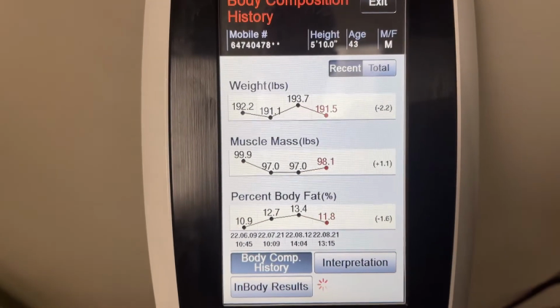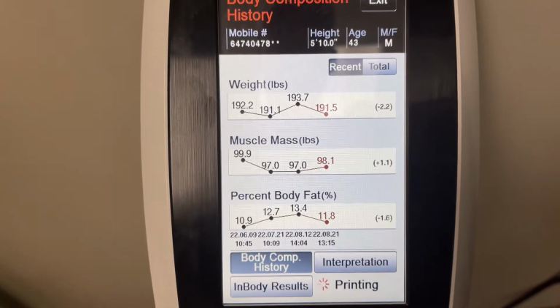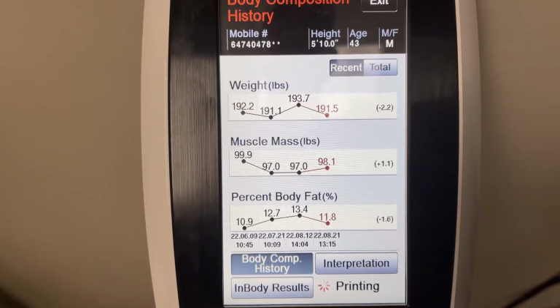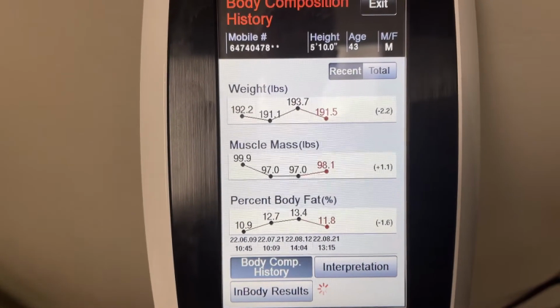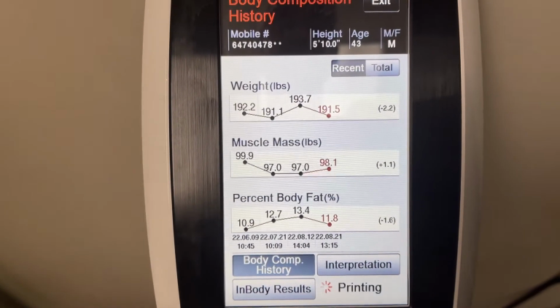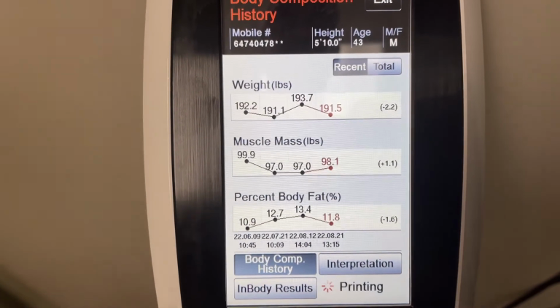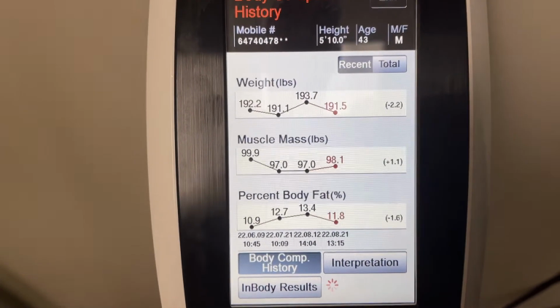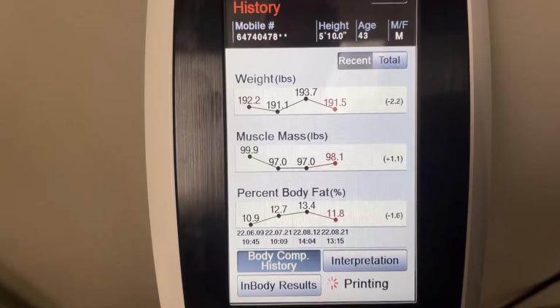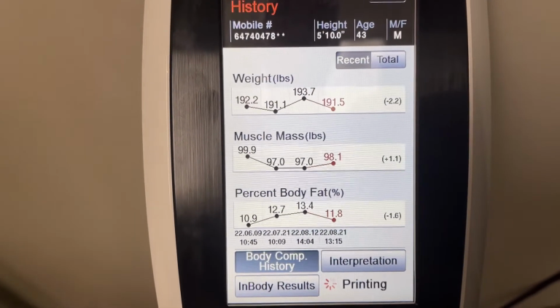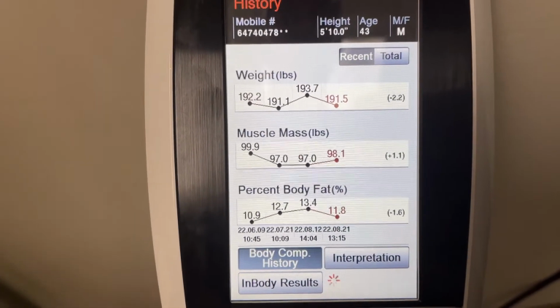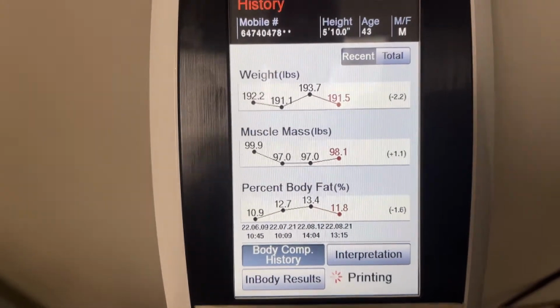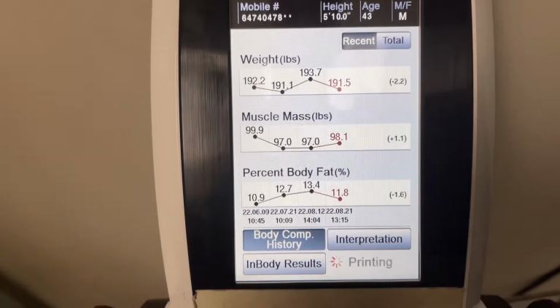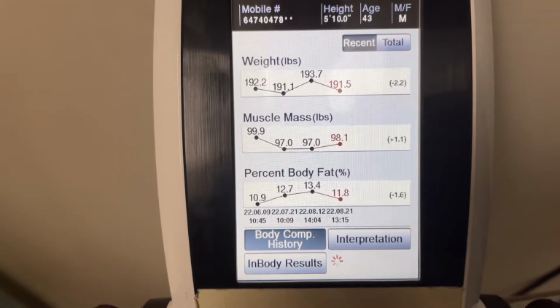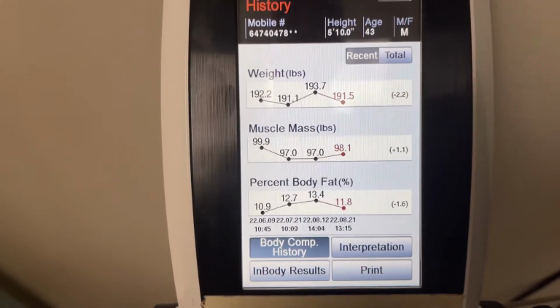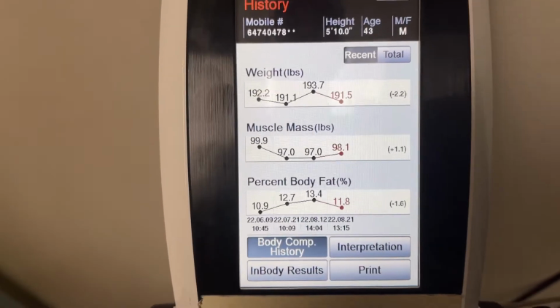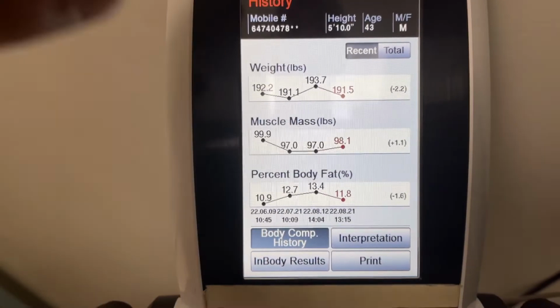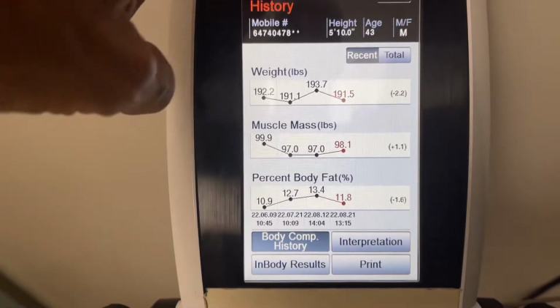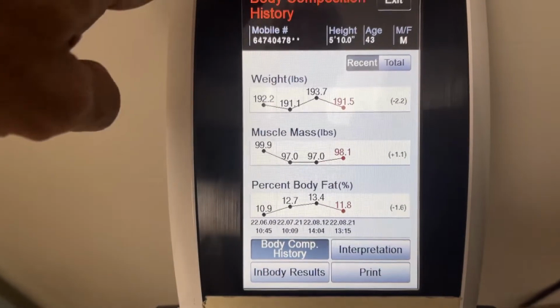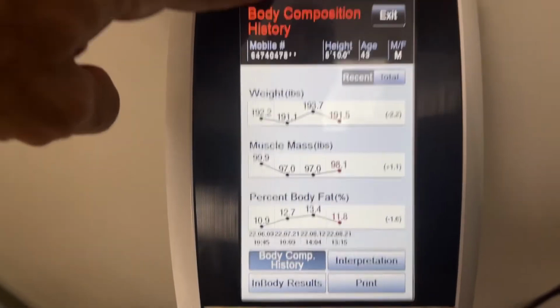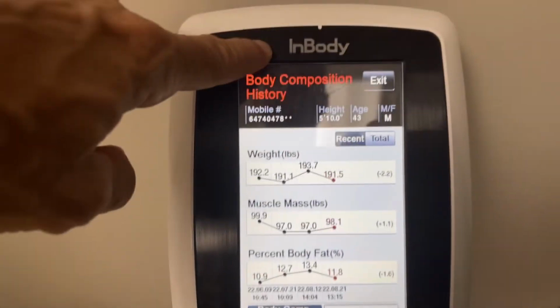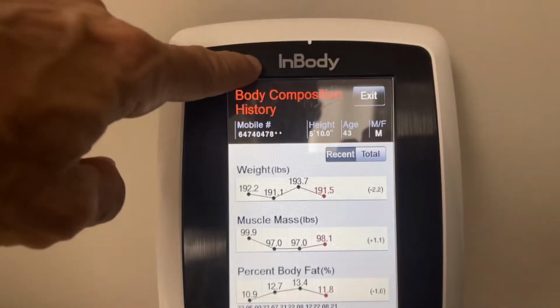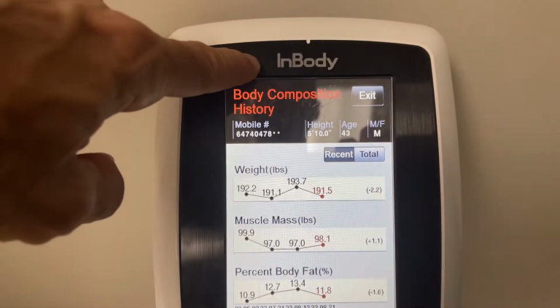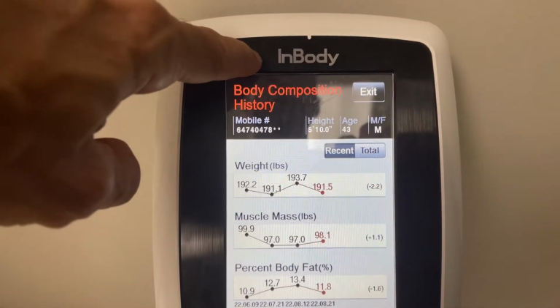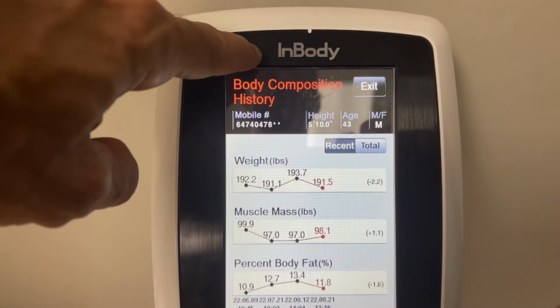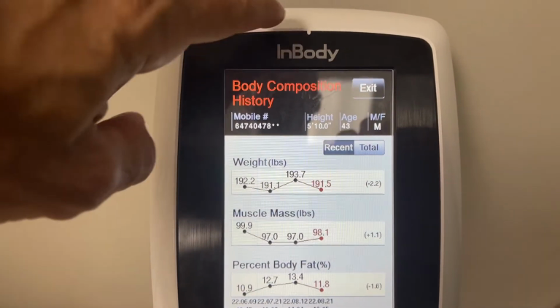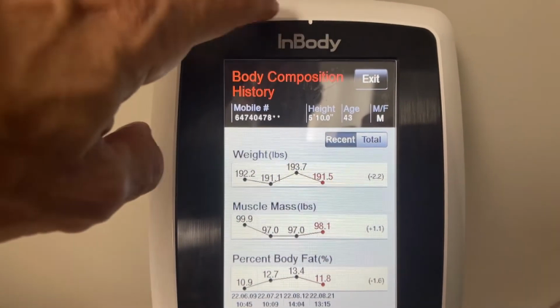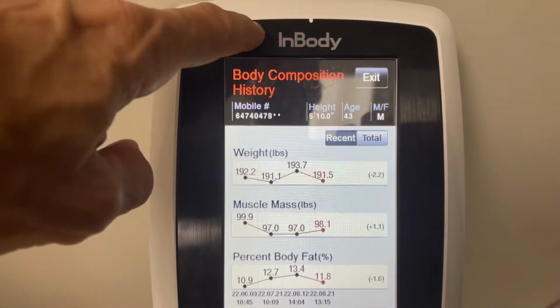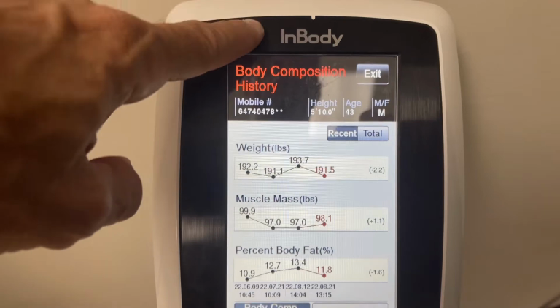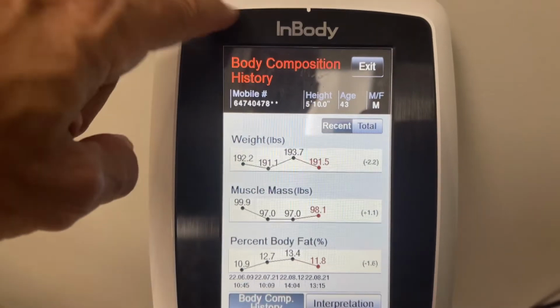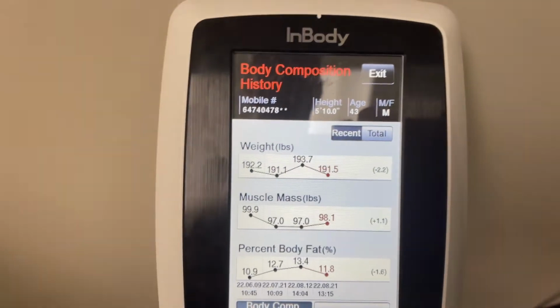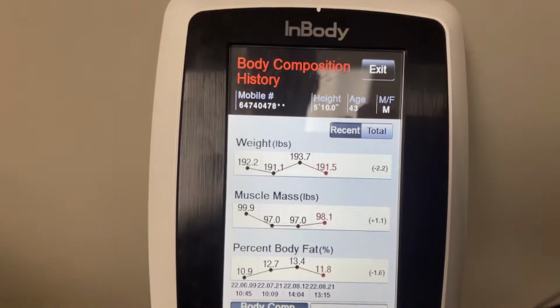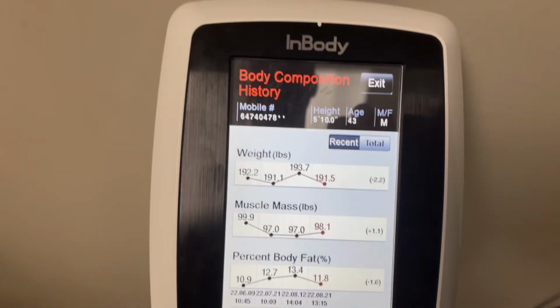What I mean by that — it's not going to give you your basal metabolic rate and all the other stats. So make sure you go down and download InBody, get this on your phone. It's super important.